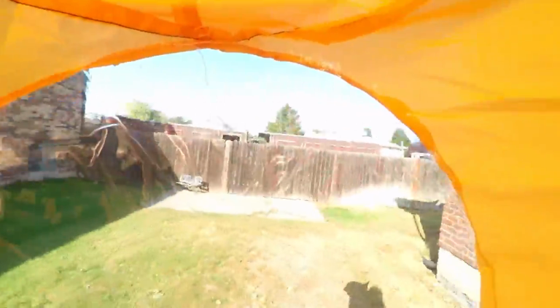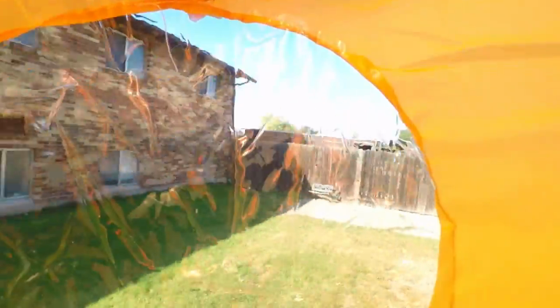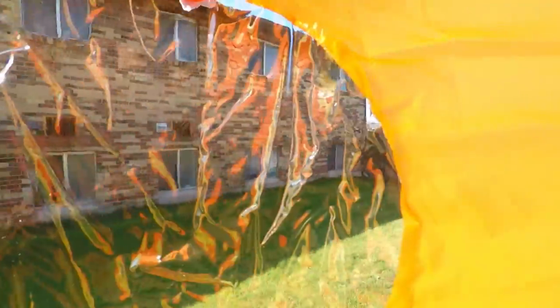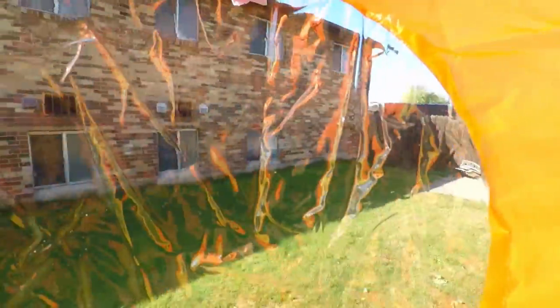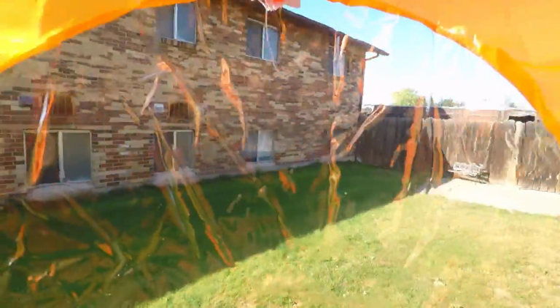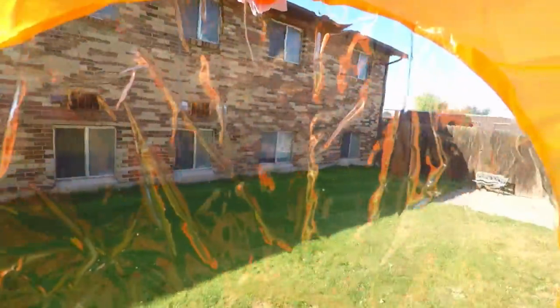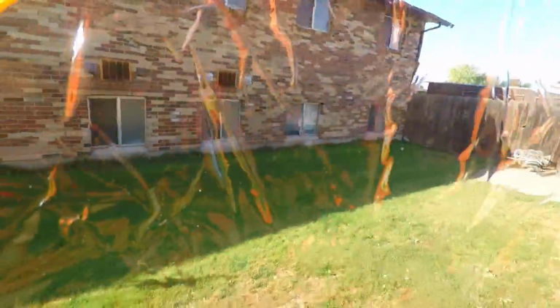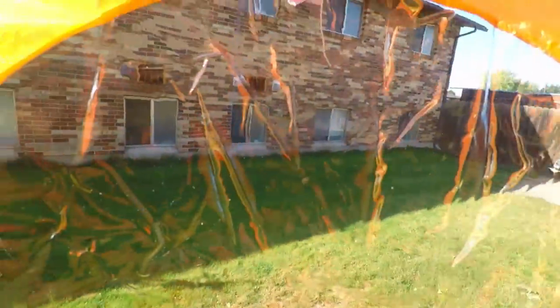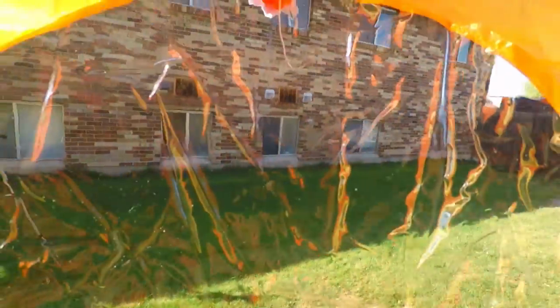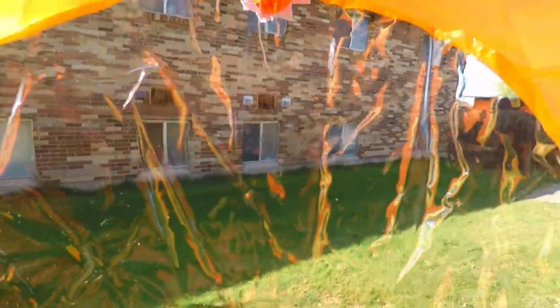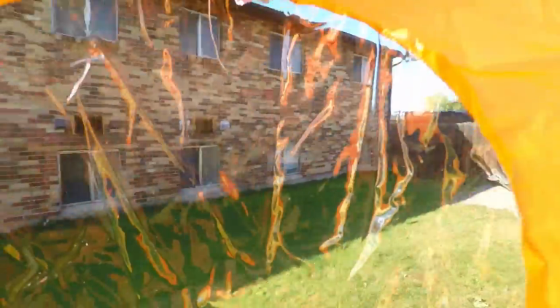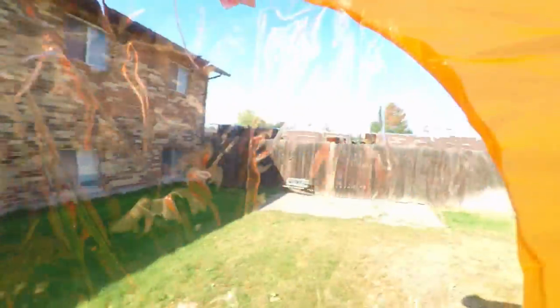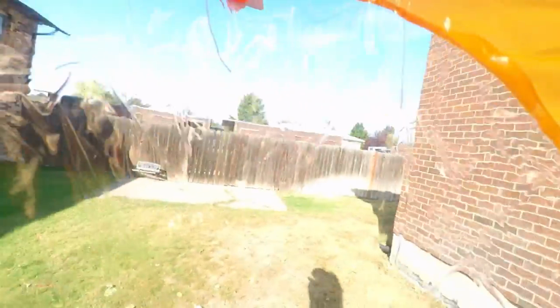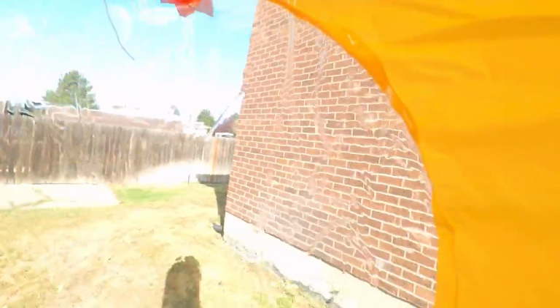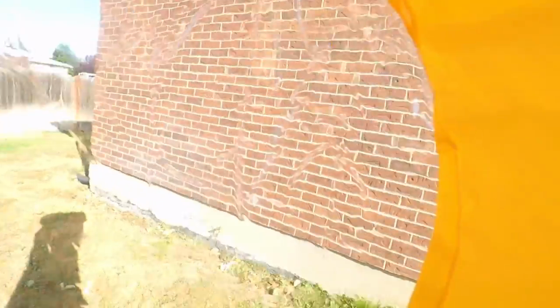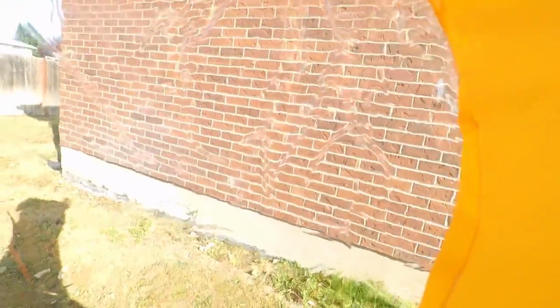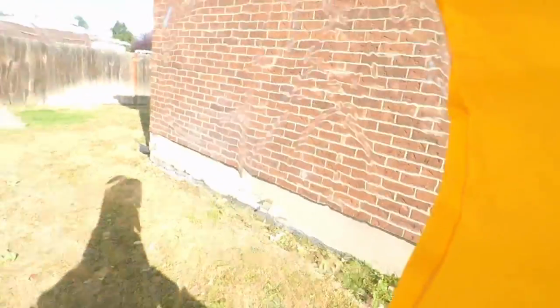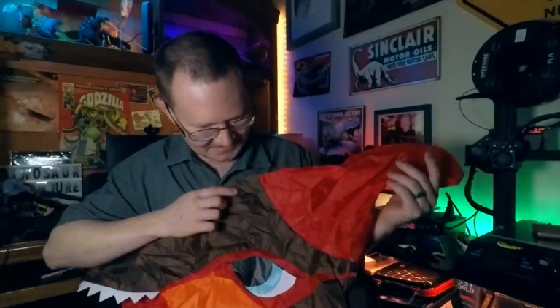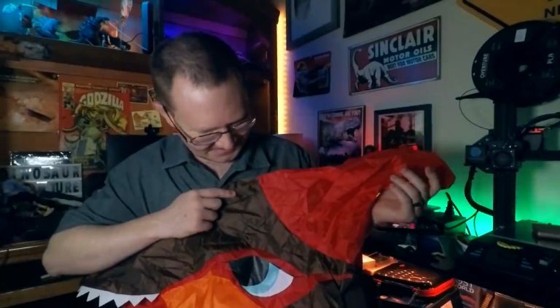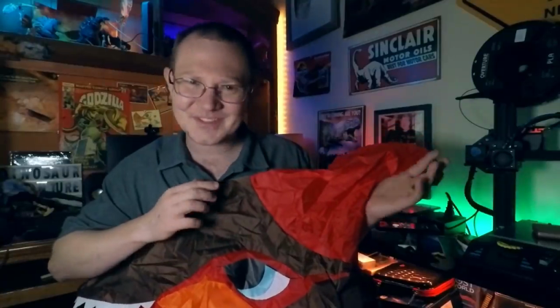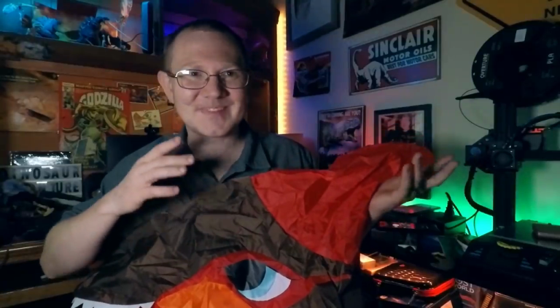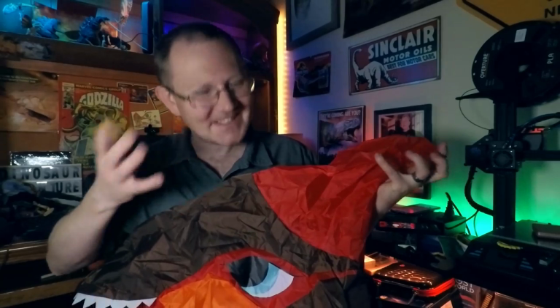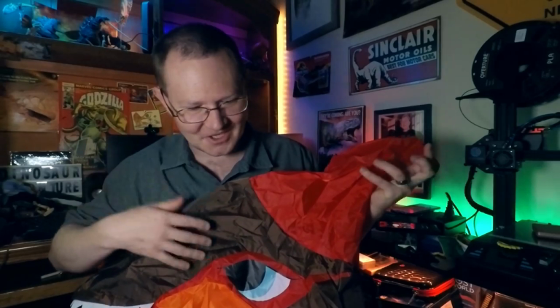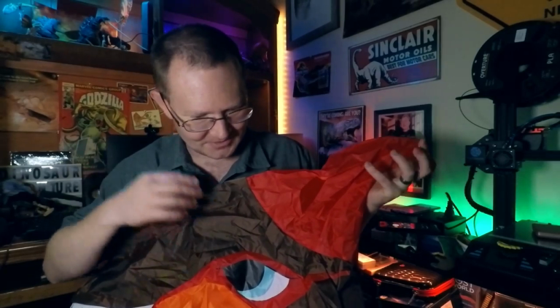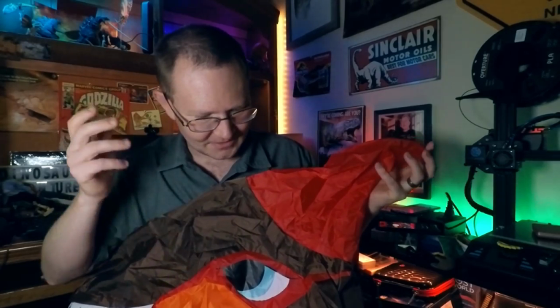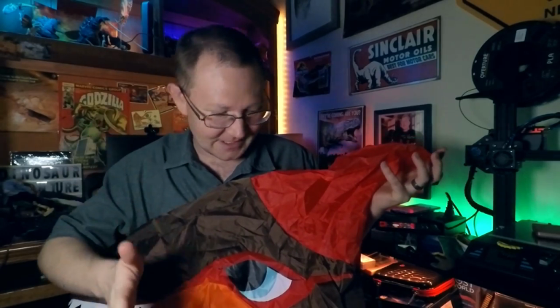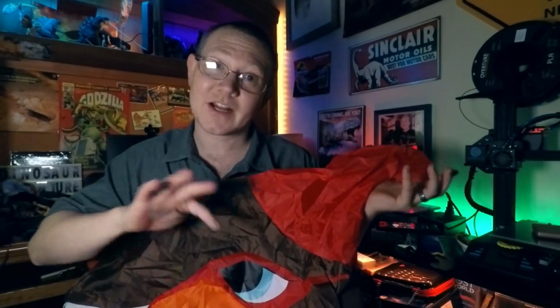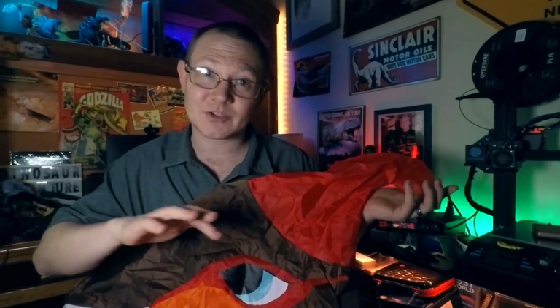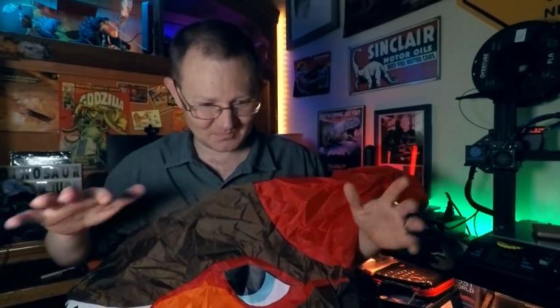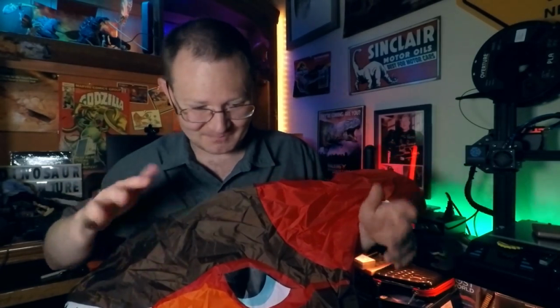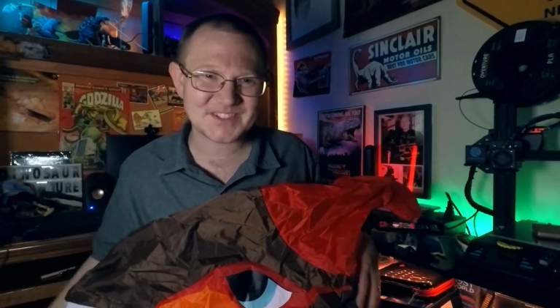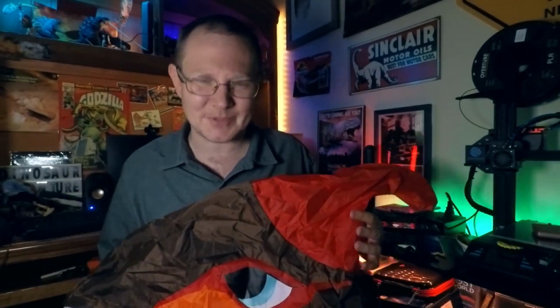Oh, blew out my camera. I really need to get a secondary camera. It's a decent costume — not great, not terrible, just kind of somewhere in between.